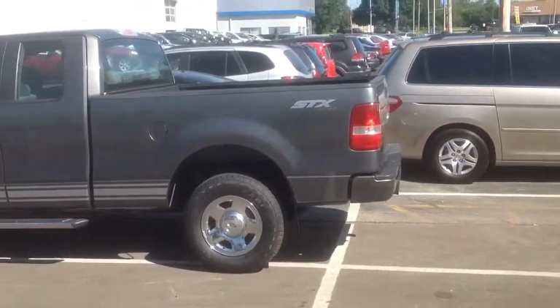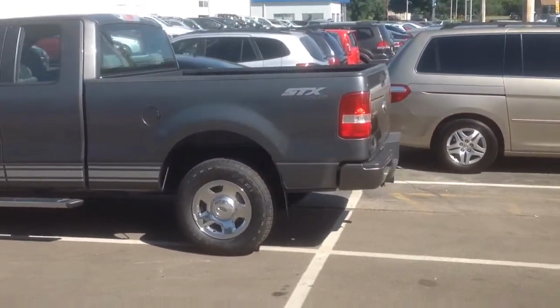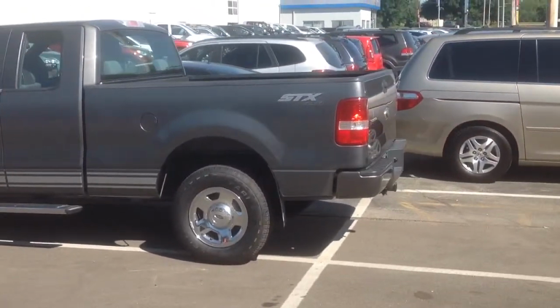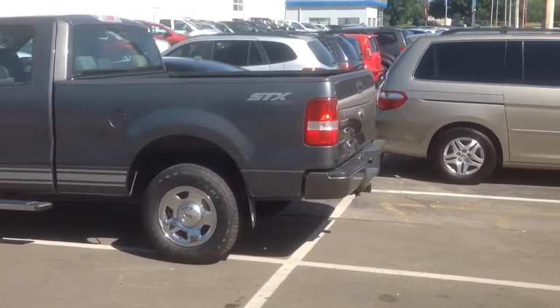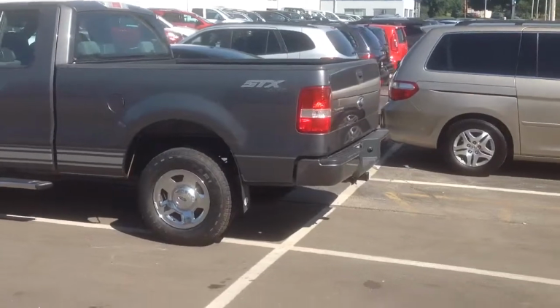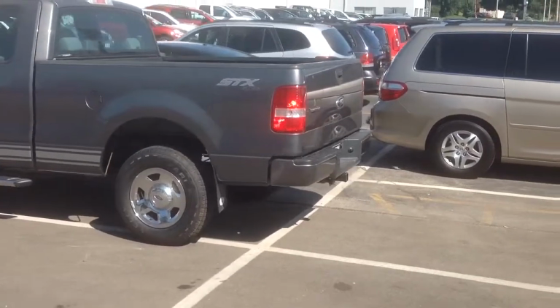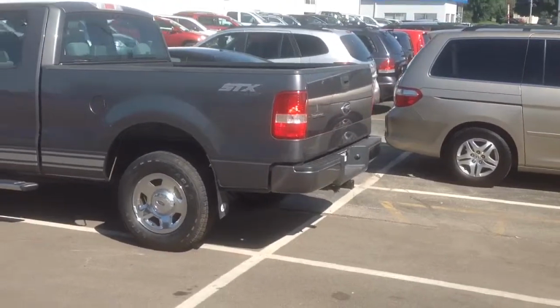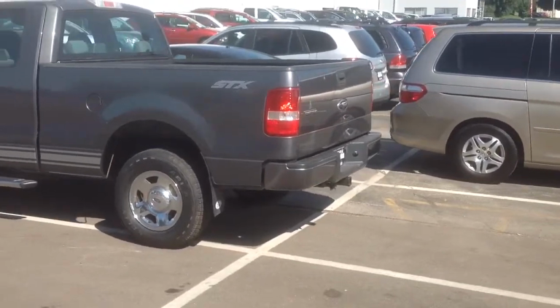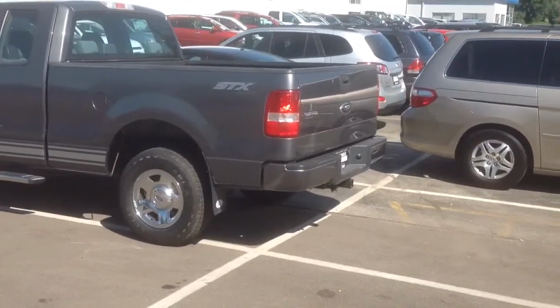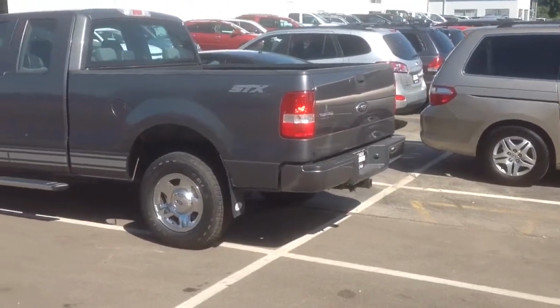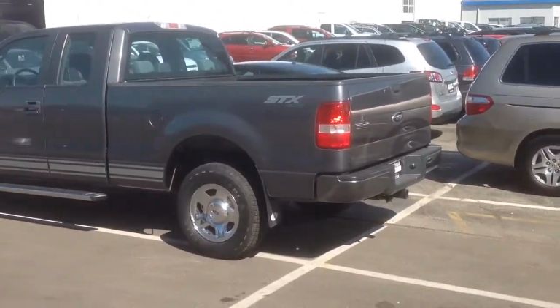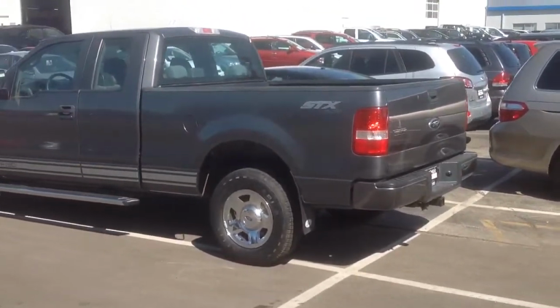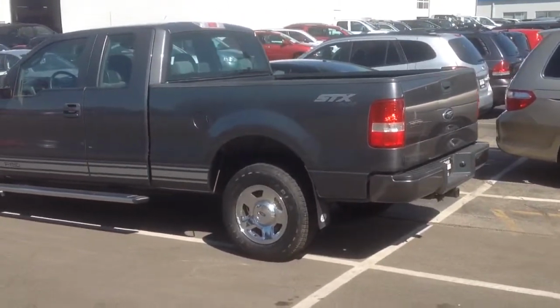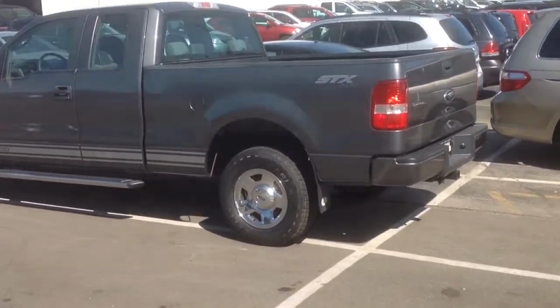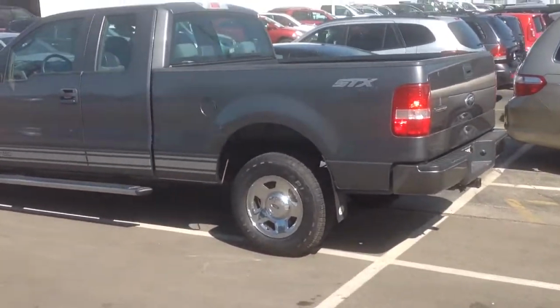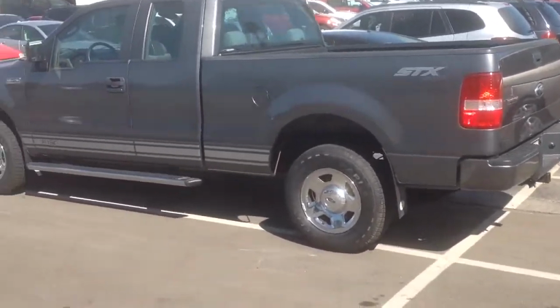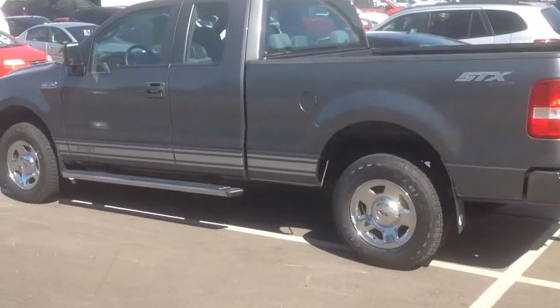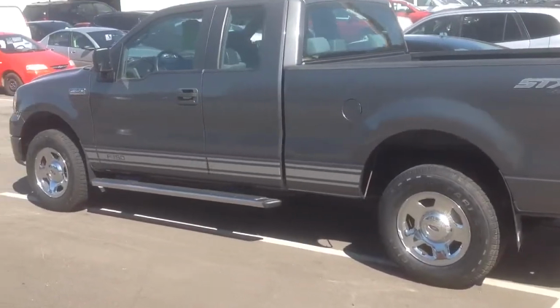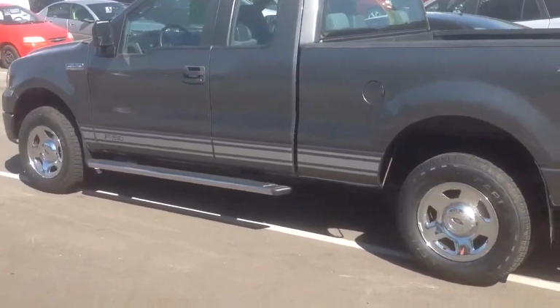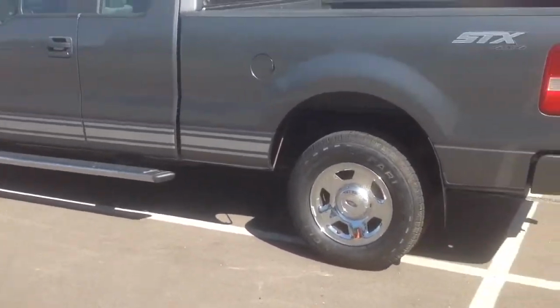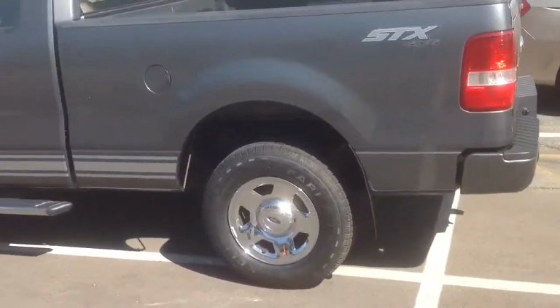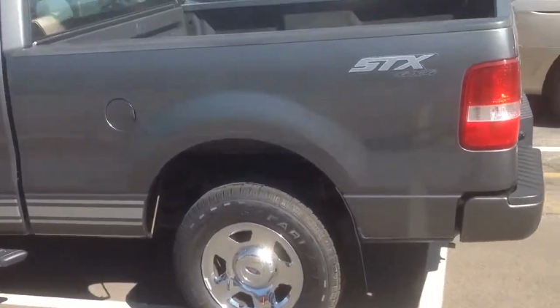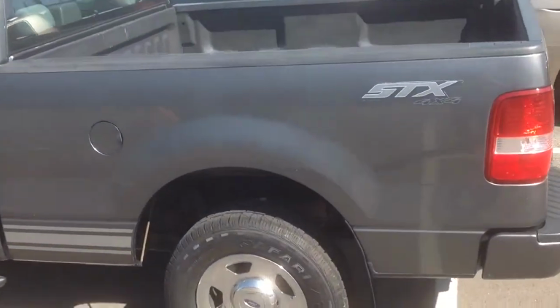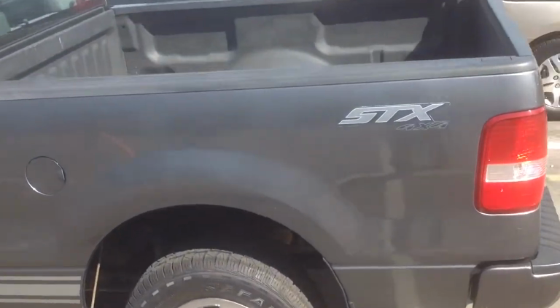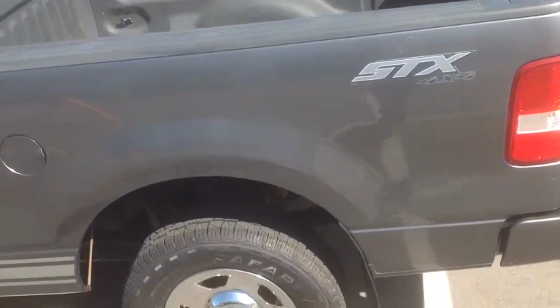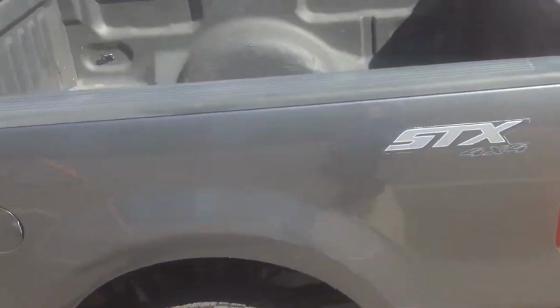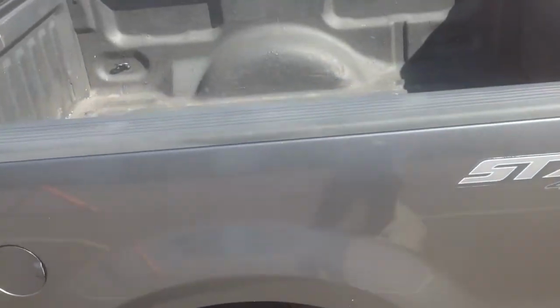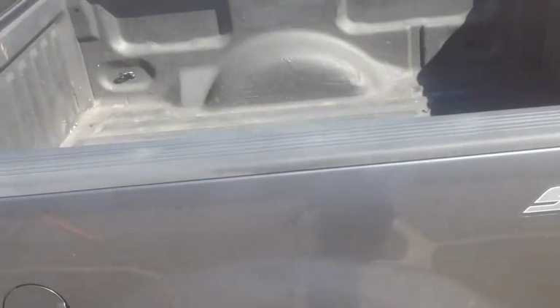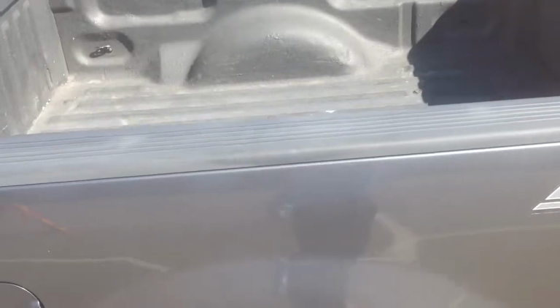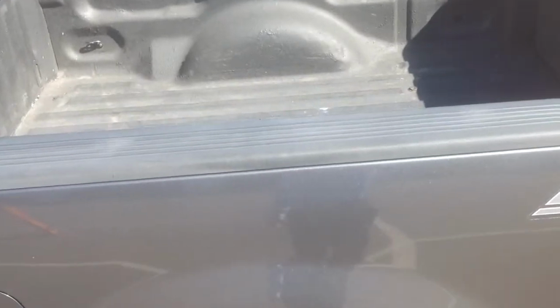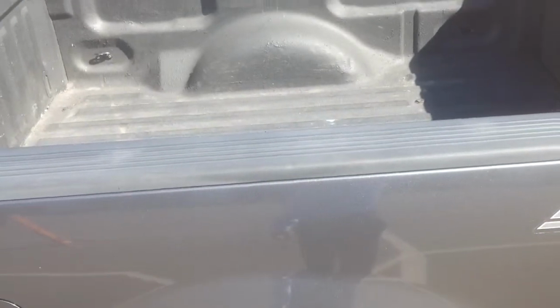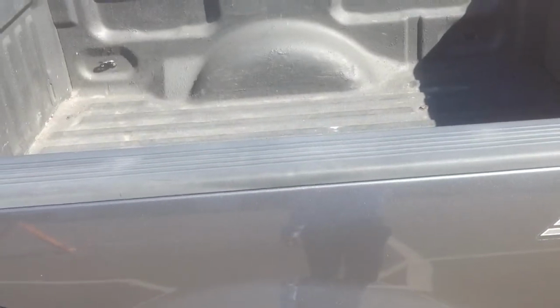Tires are standing tall, brakes are all good. Very clean car. No major dings, no major scratching. The bed's in good shape as well — it does have a bed liner in there.